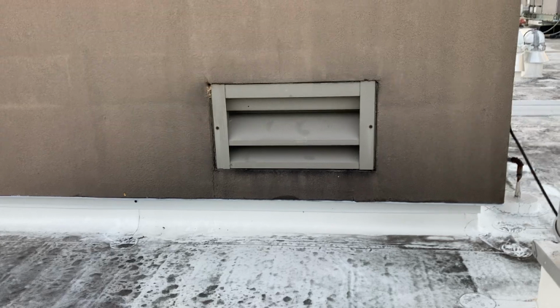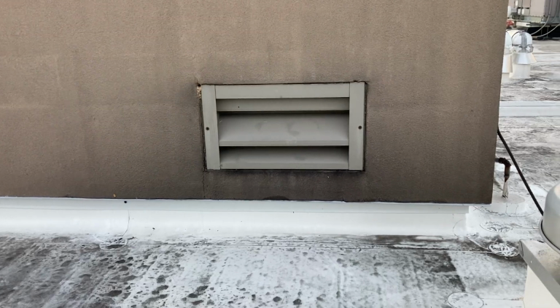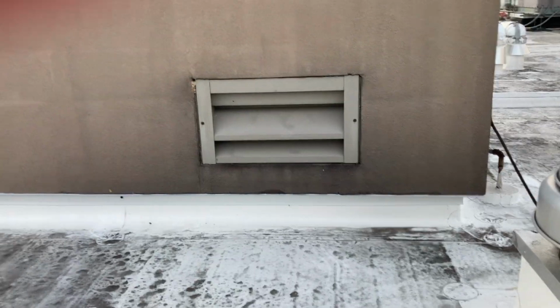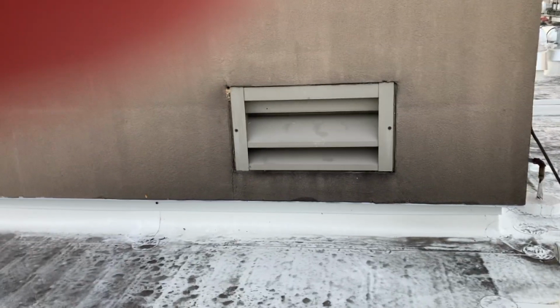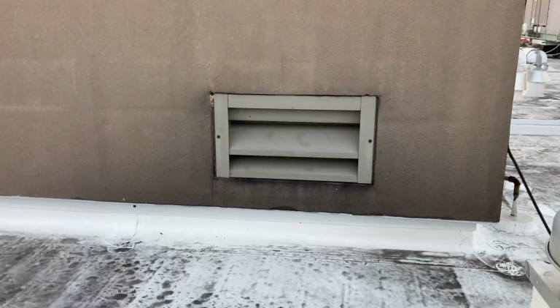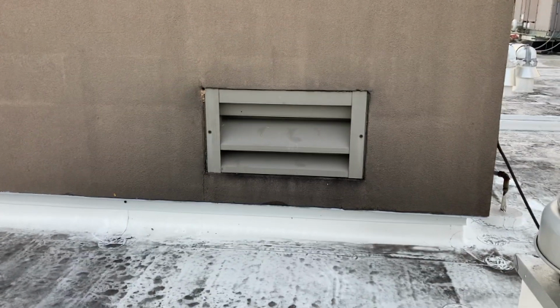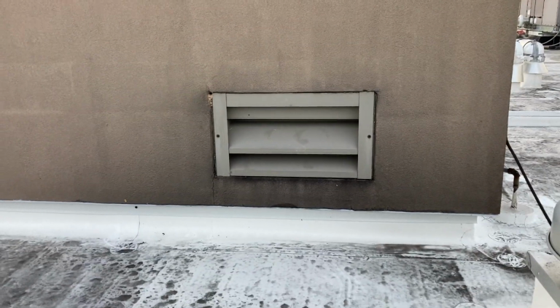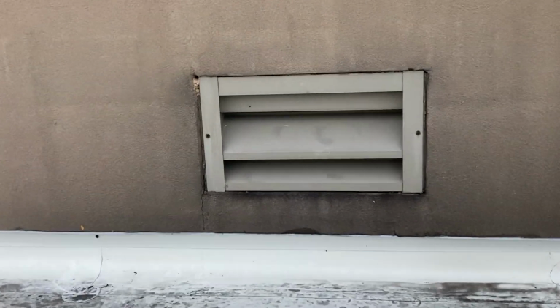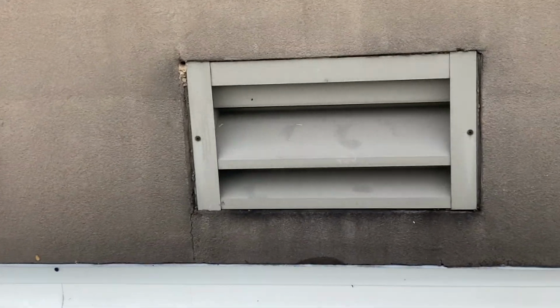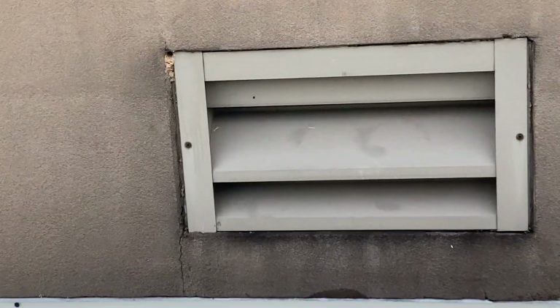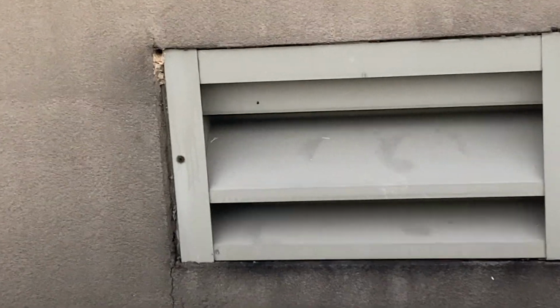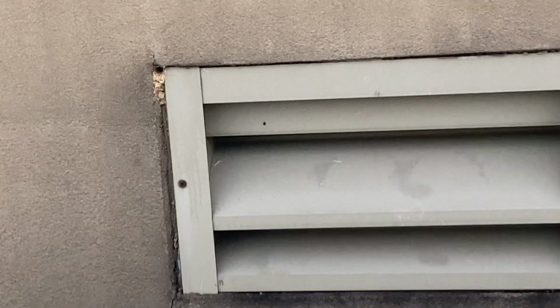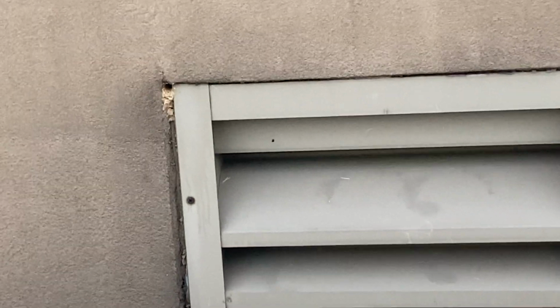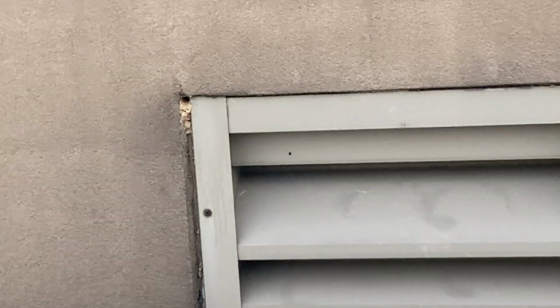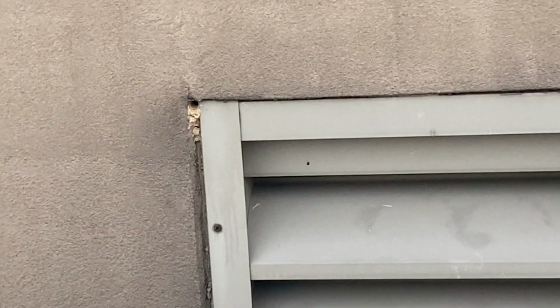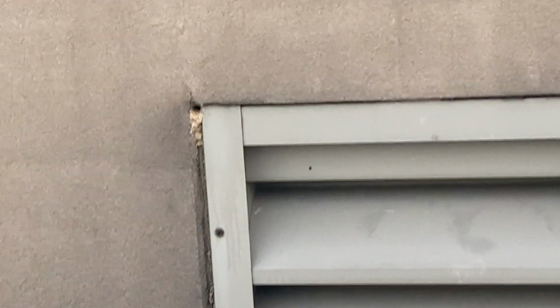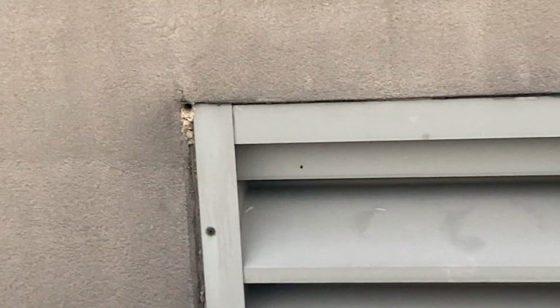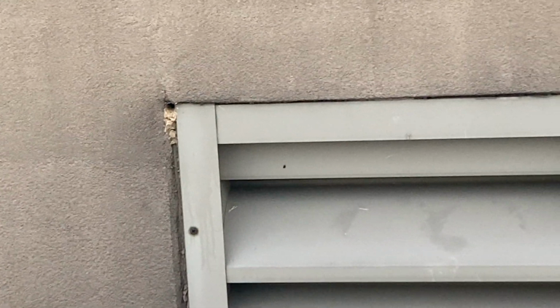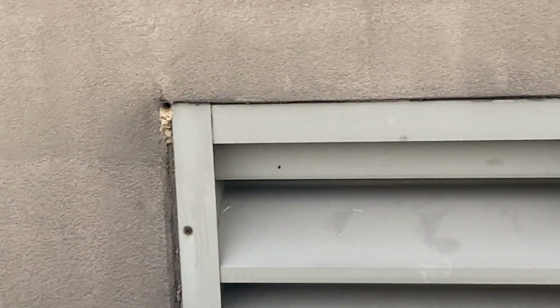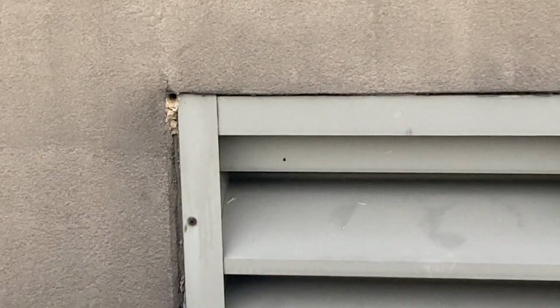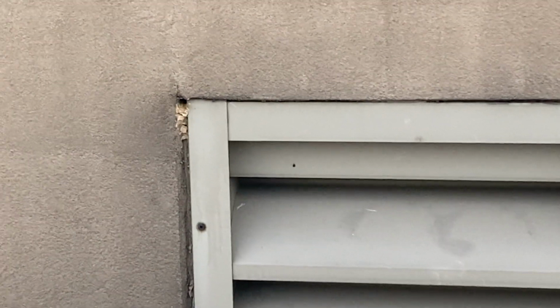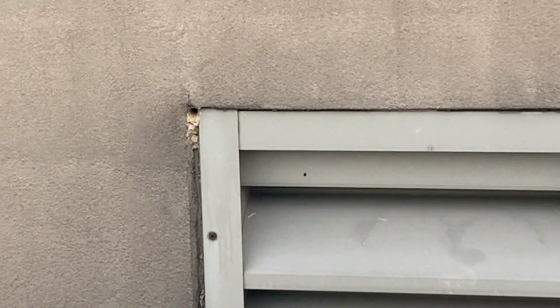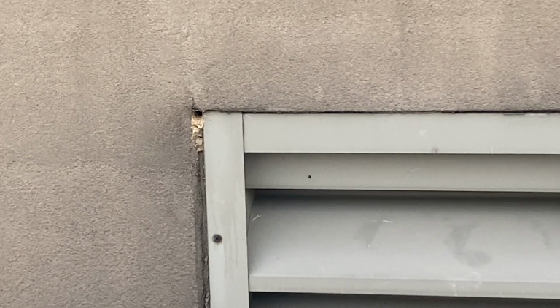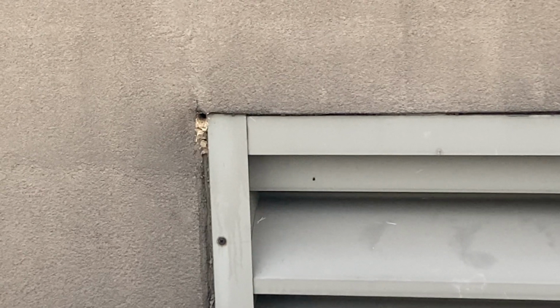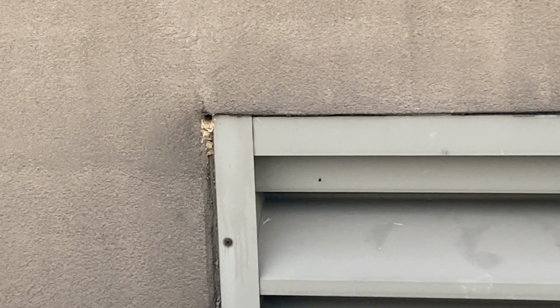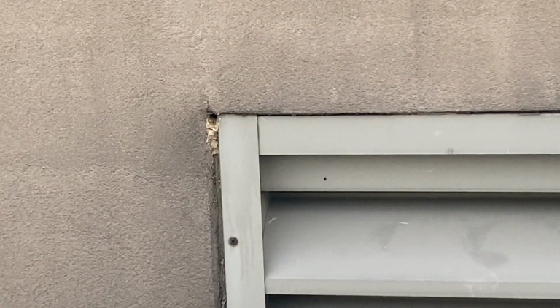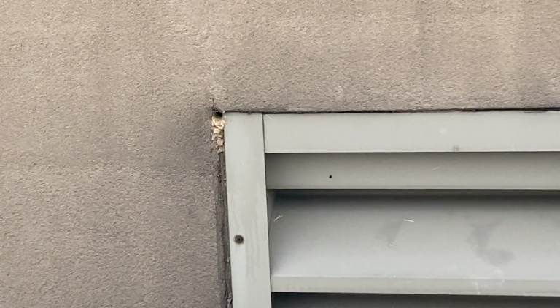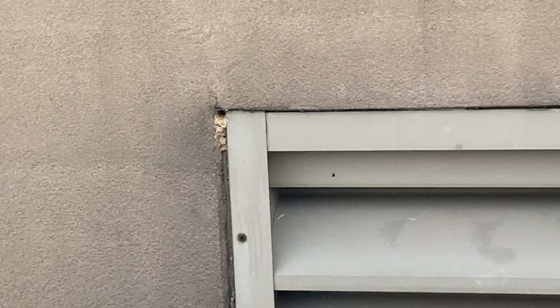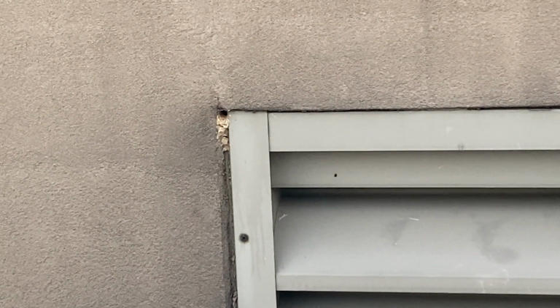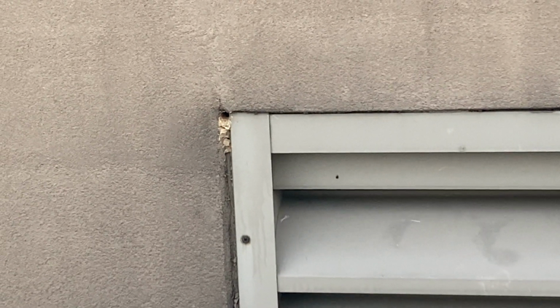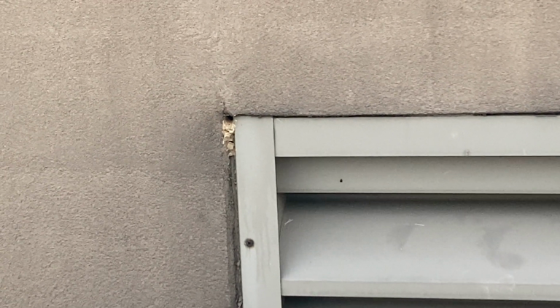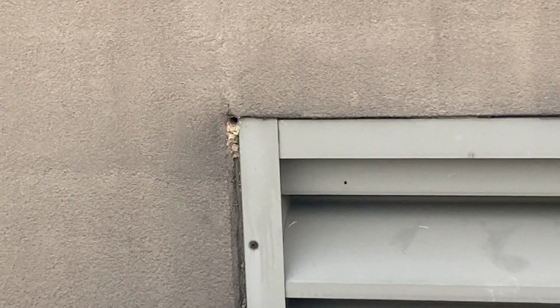You see that? That's a Yellowjacket's nest, and it's located right in the corner of this vent. What we're going to do is equip our protective bee suit and inject a knockdown aerosol product directly into the opening of the nest.